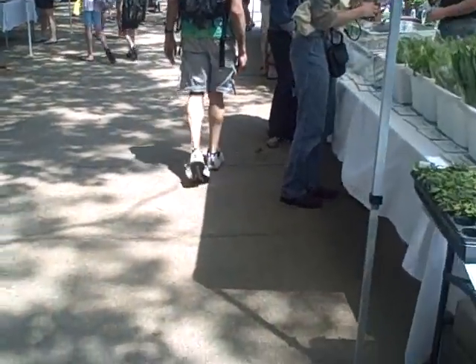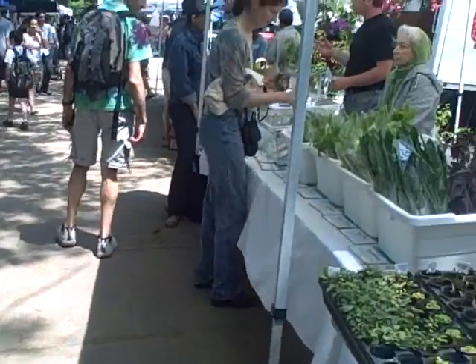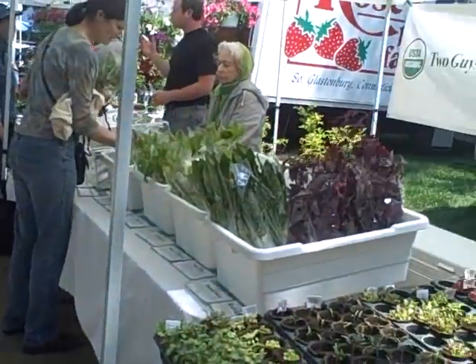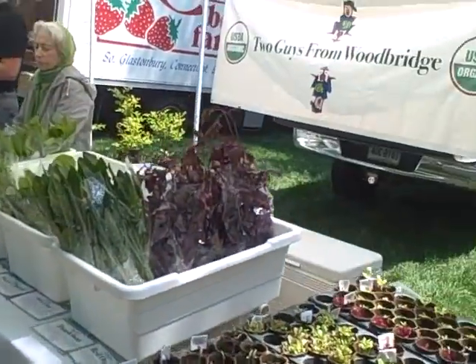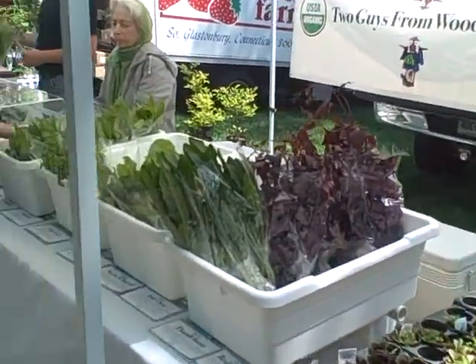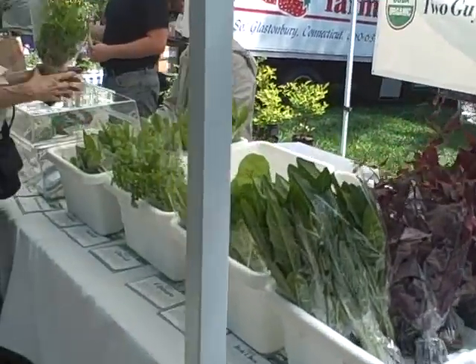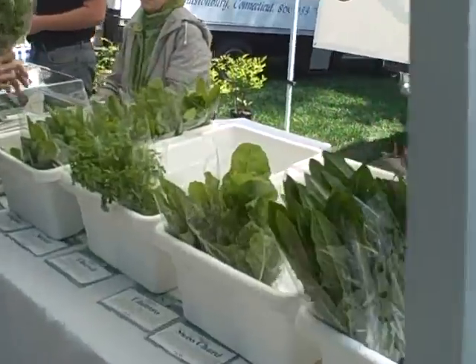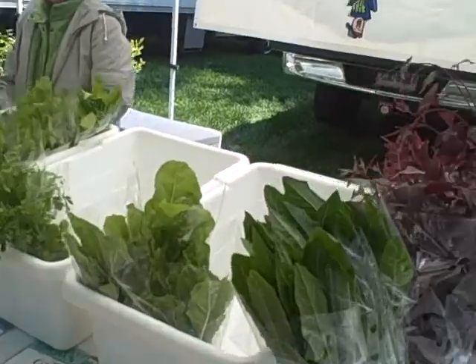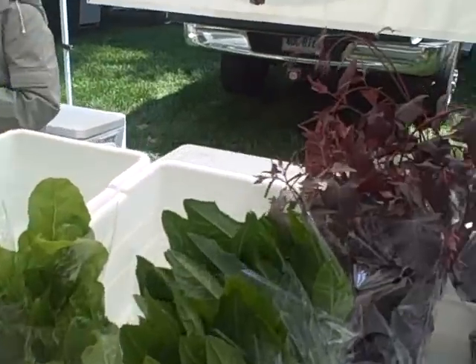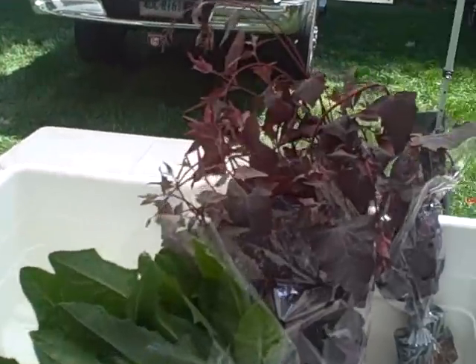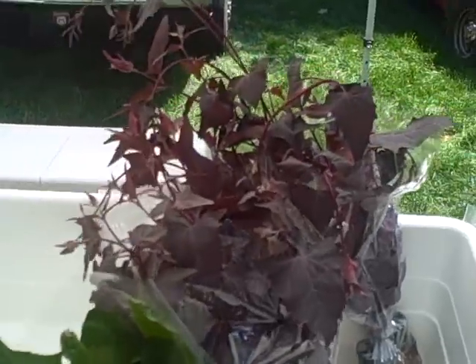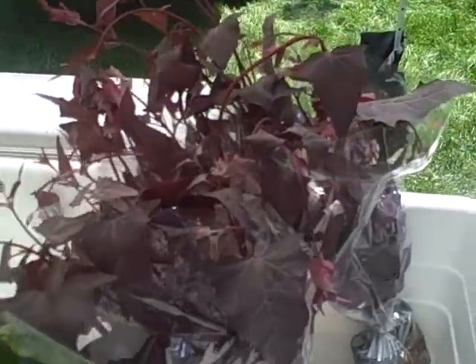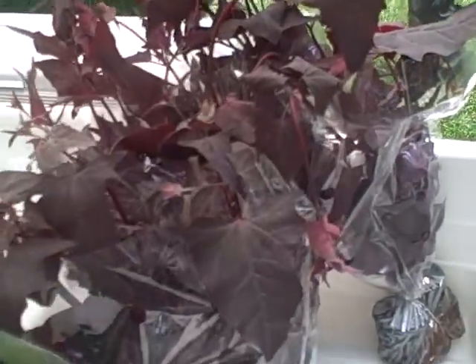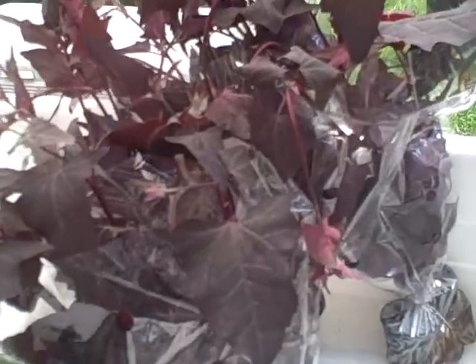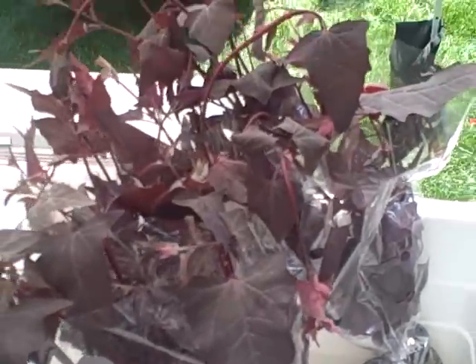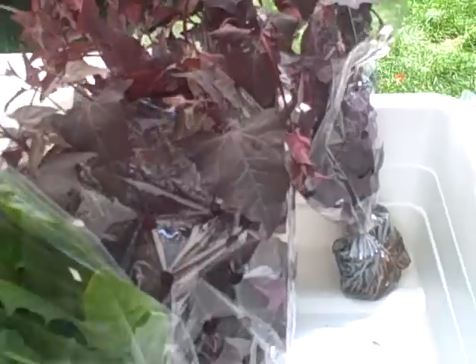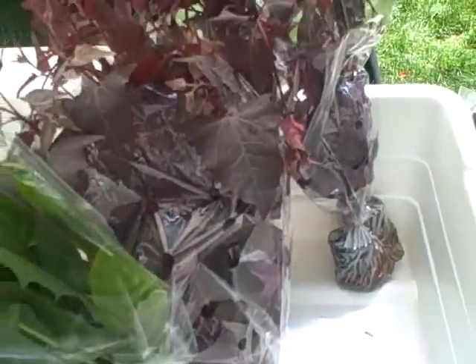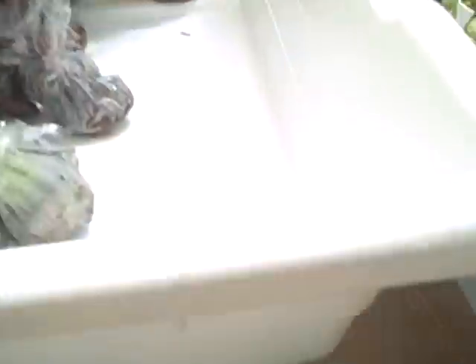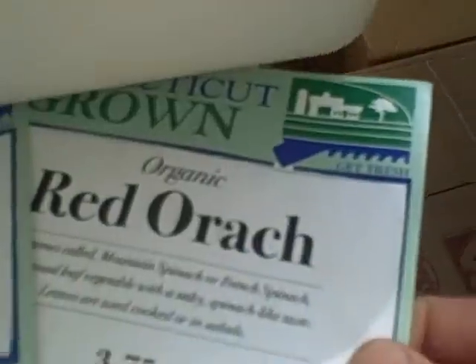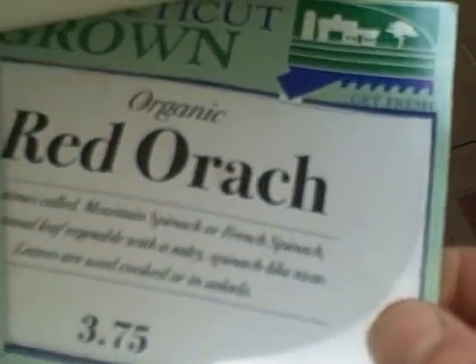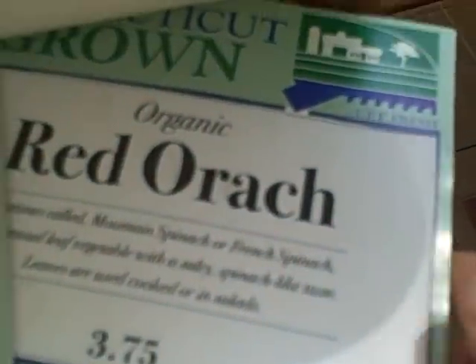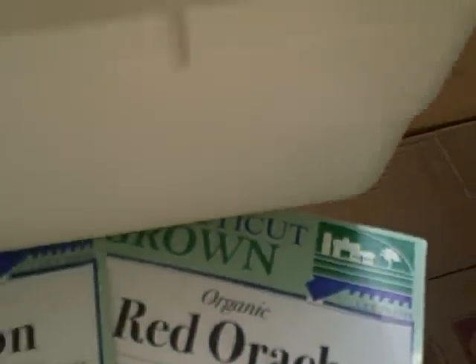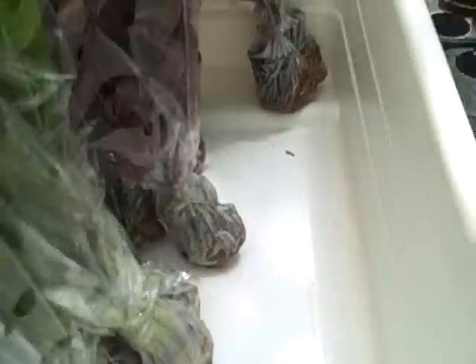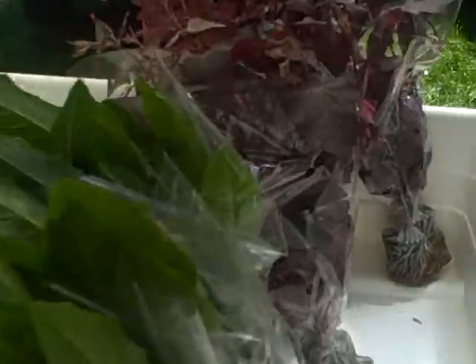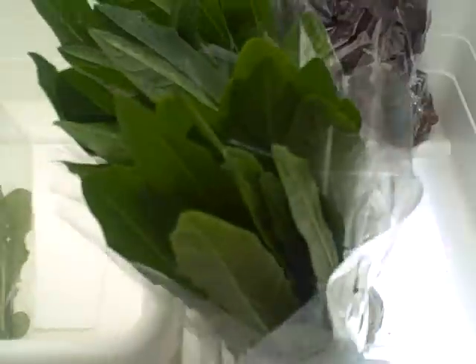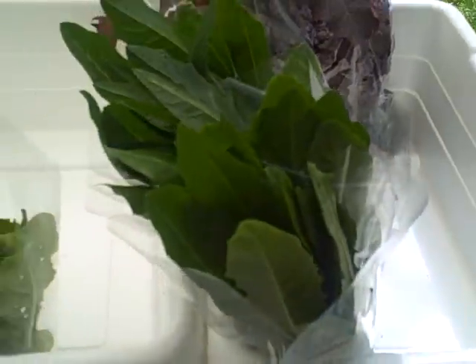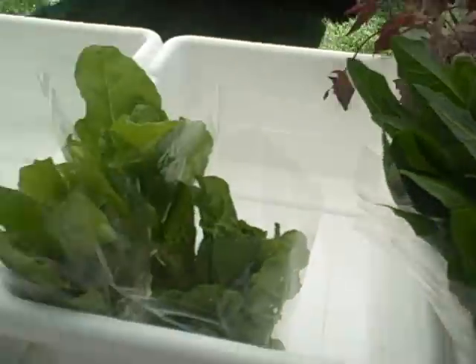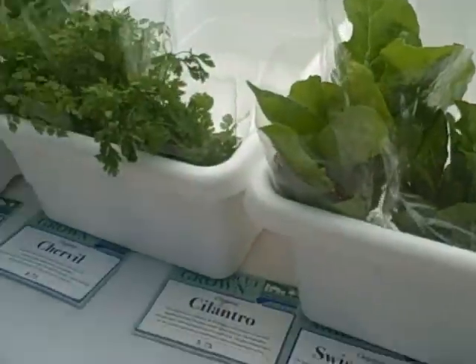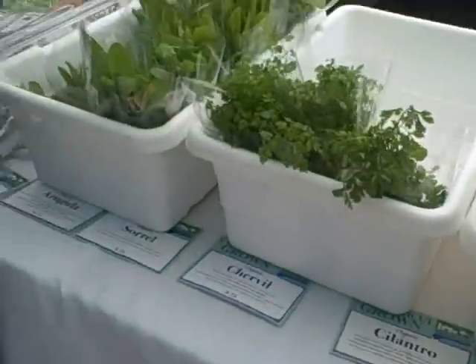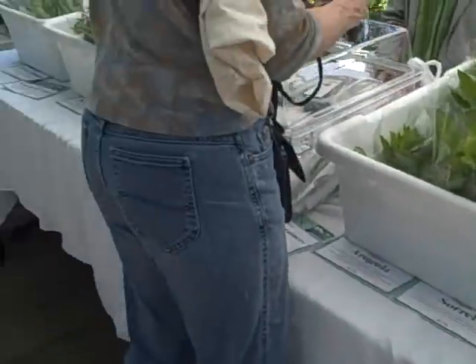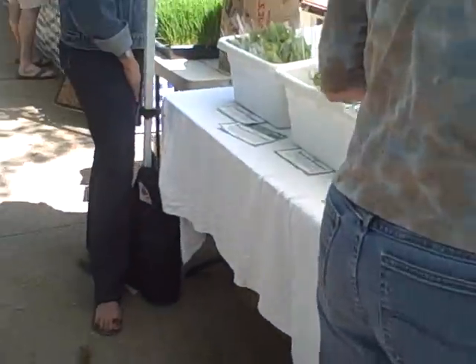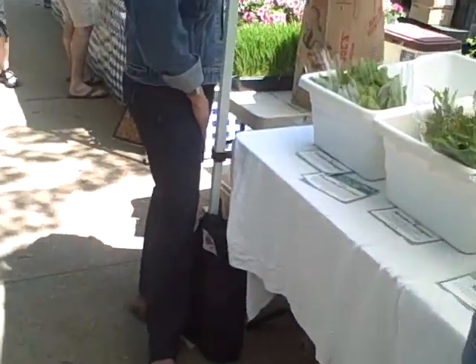And this is Two Guys from Woodbridge. This is where we got our greens from. This is what we use — some red orac that was in one of our juices. Some dandelion greens. Amazing greens.